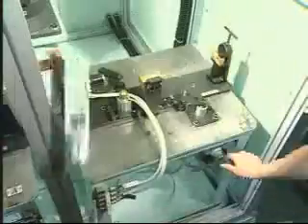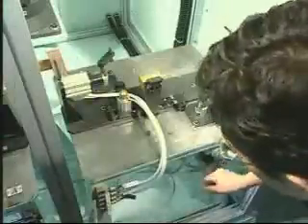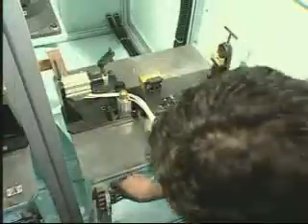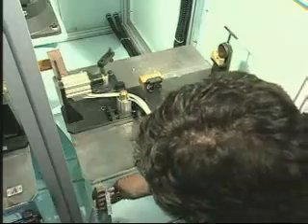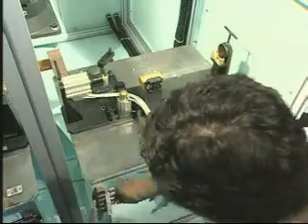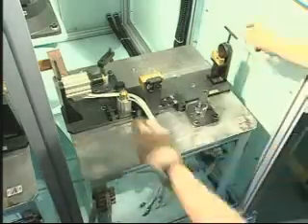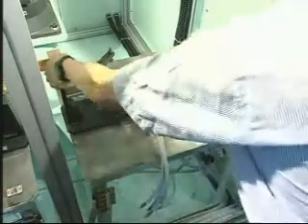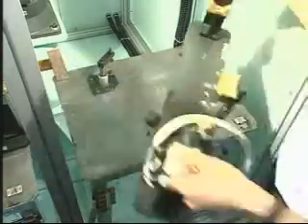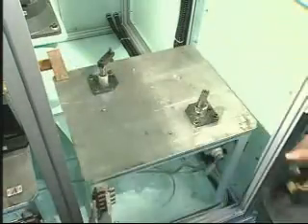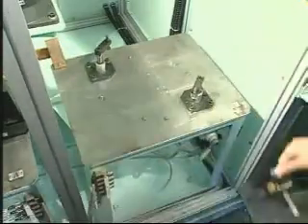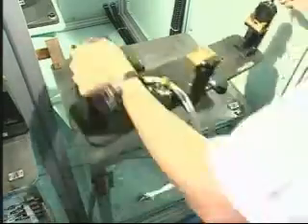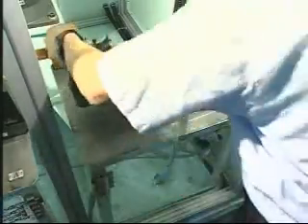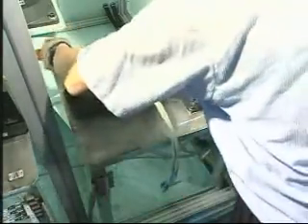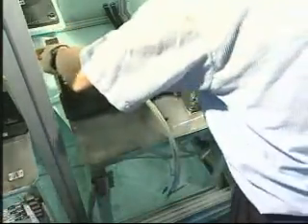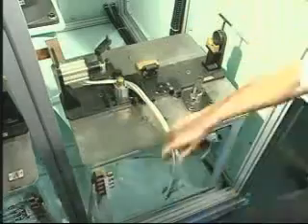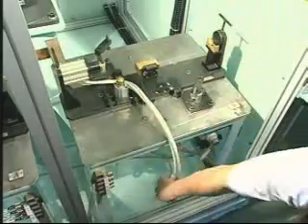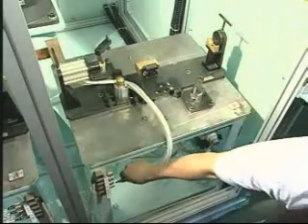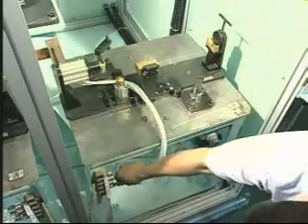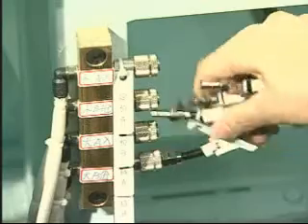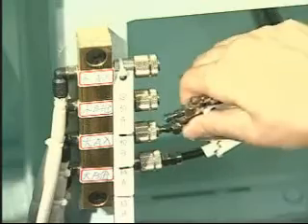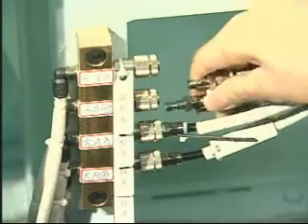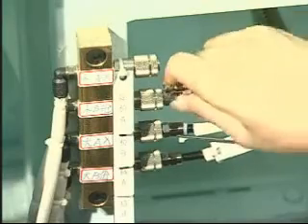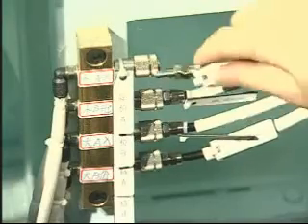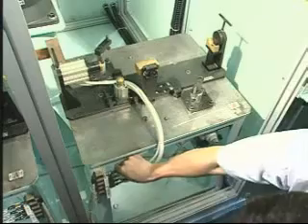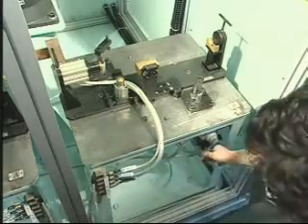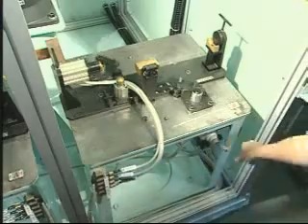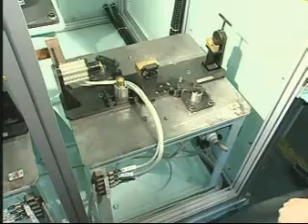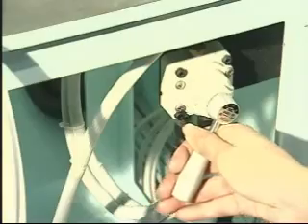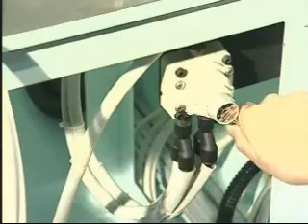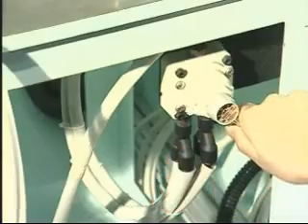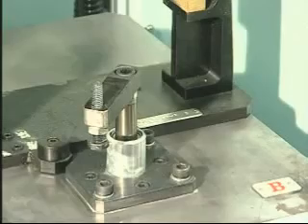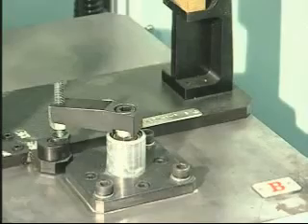Mold change adopts an easy, lightweight, and quick mold changing design. Standard mold change works with preset parameters in the NC controller, so the next production process will be carried out swiftly.